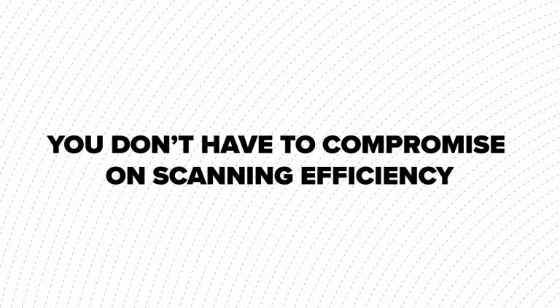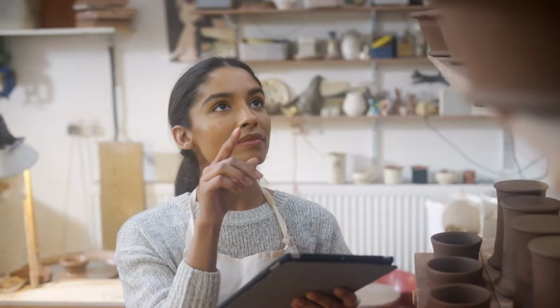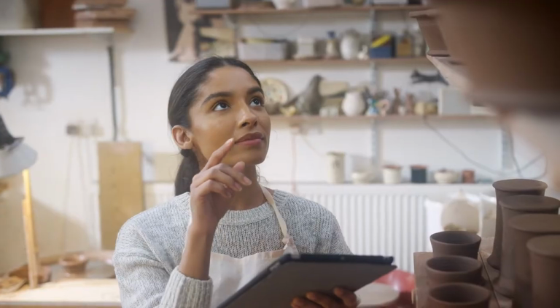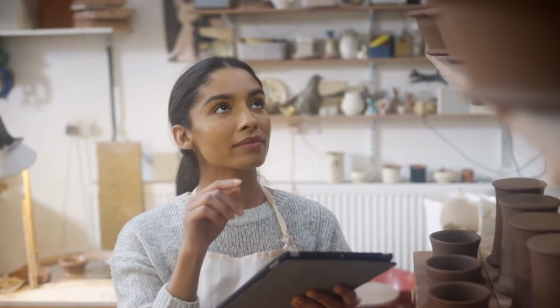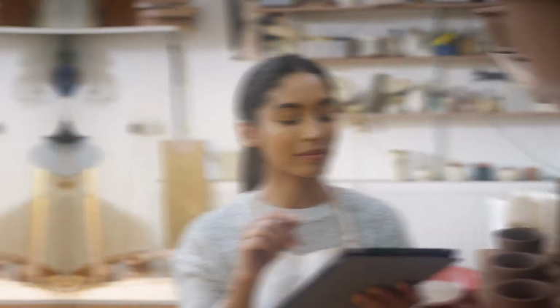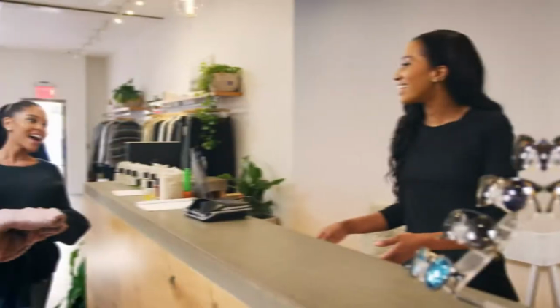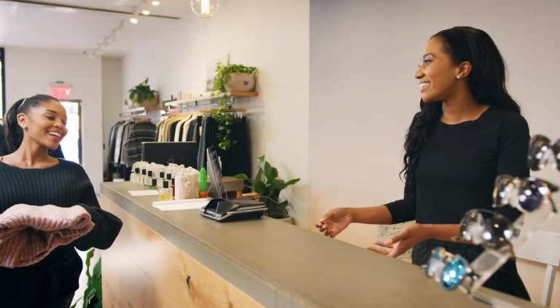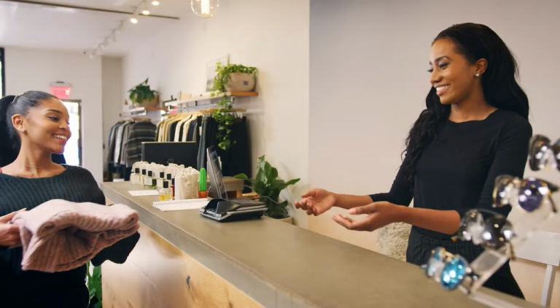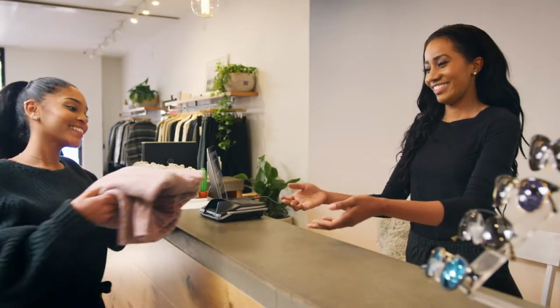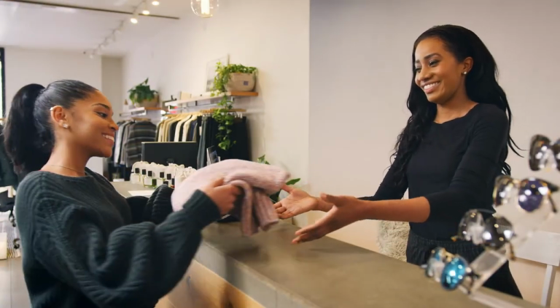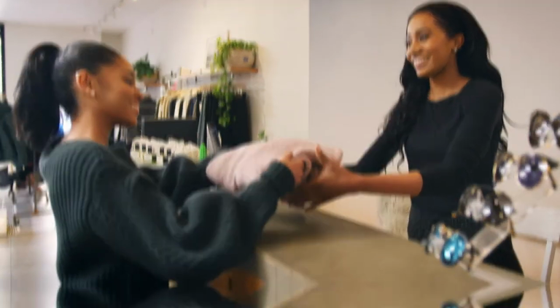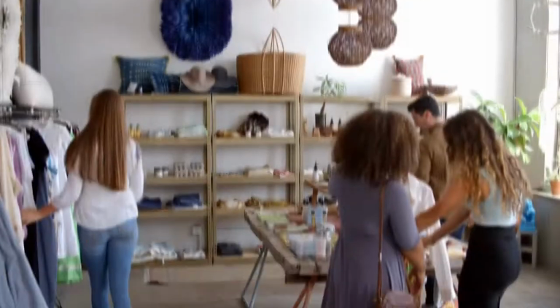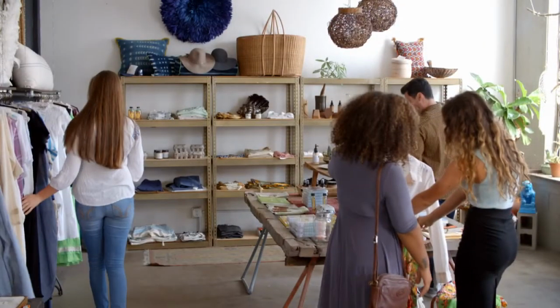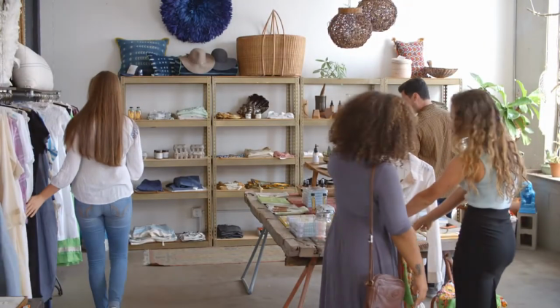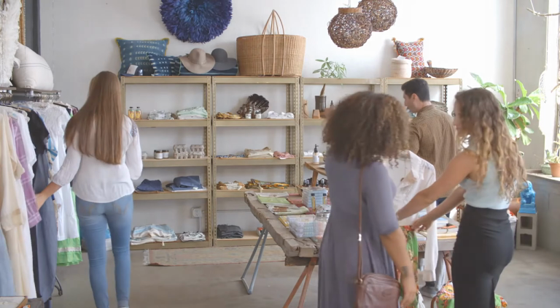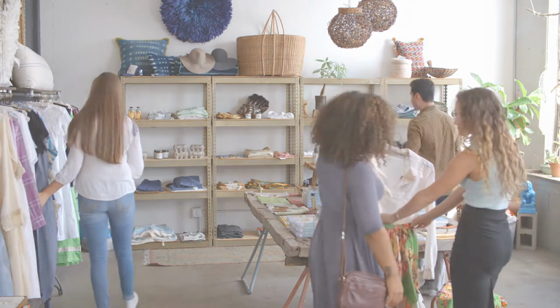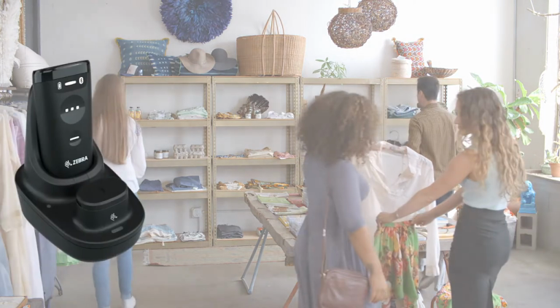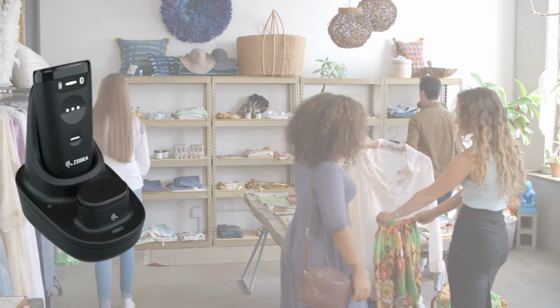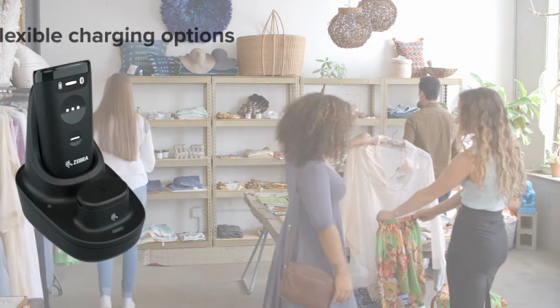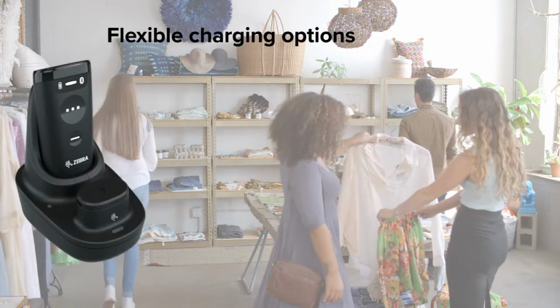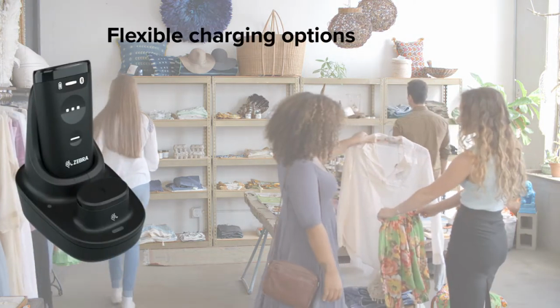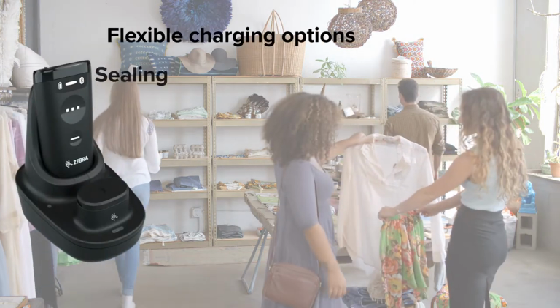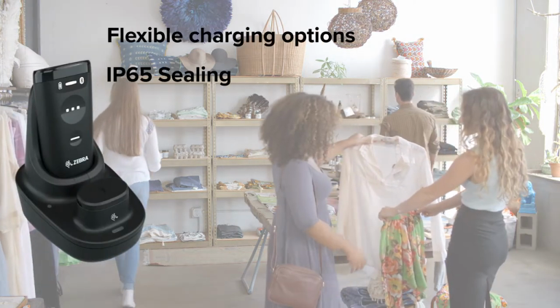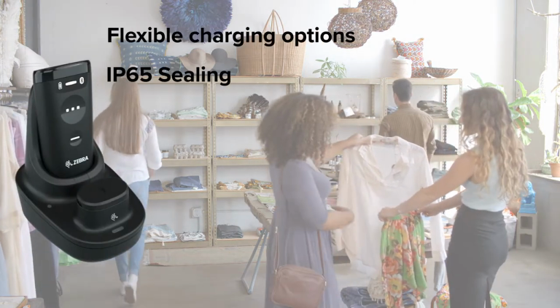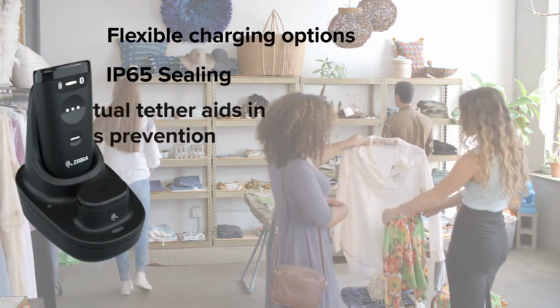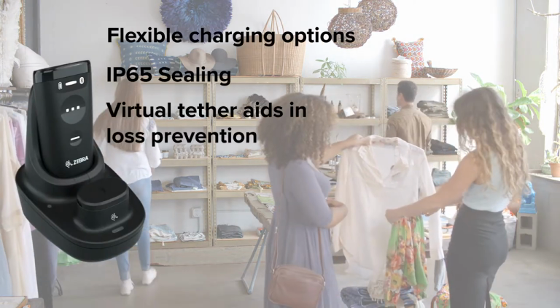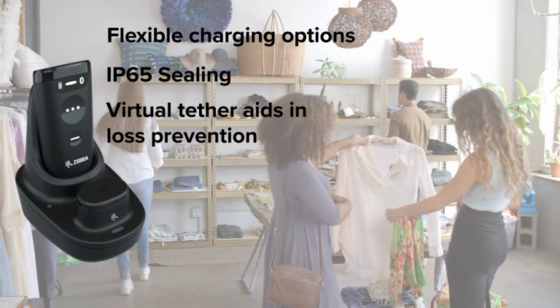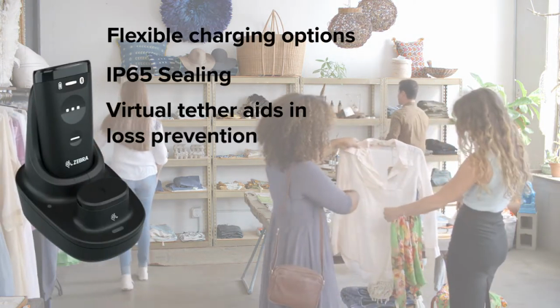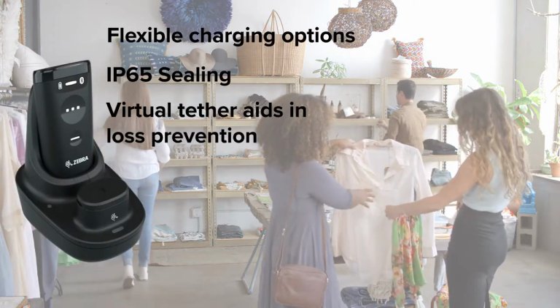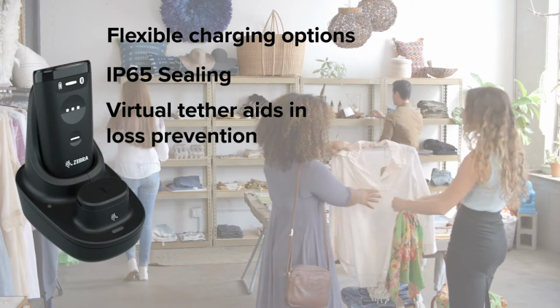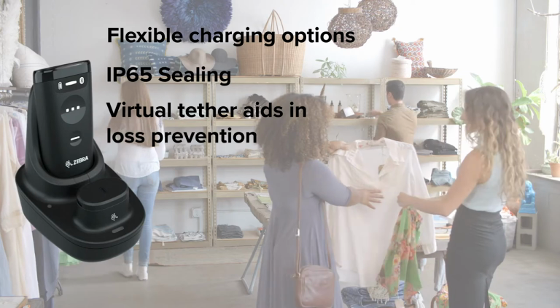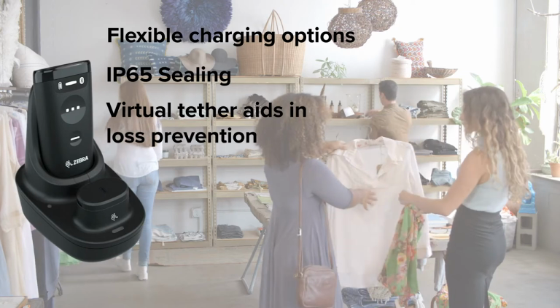Efficient cycle counting or efficient checkout lanes? Get both with Zebra's CS60 companion scanner, designed for maximum adaptability in today's high-demand retail landscape.